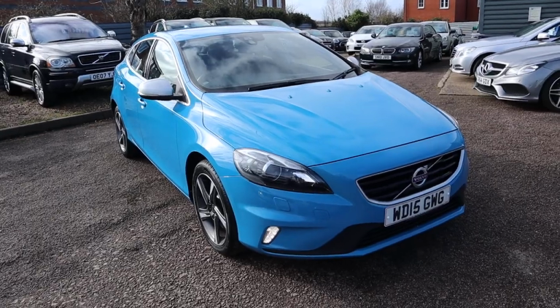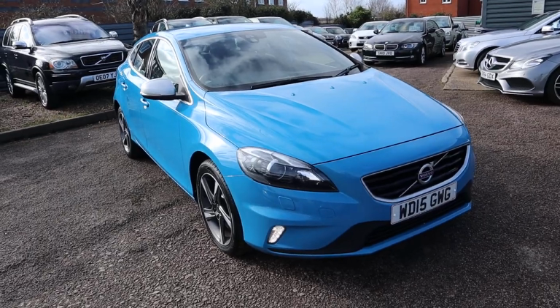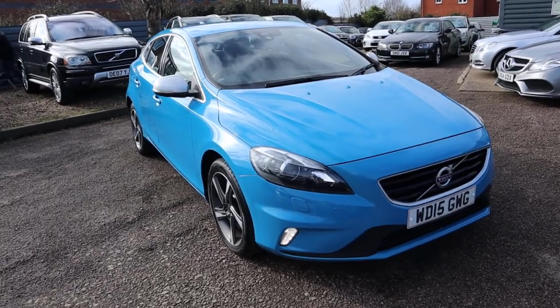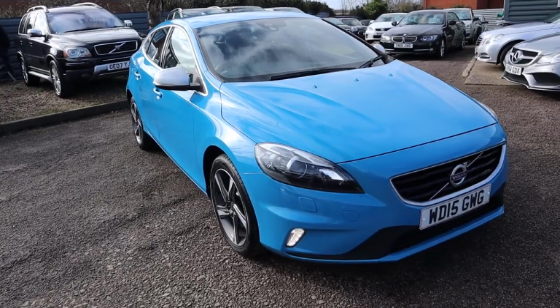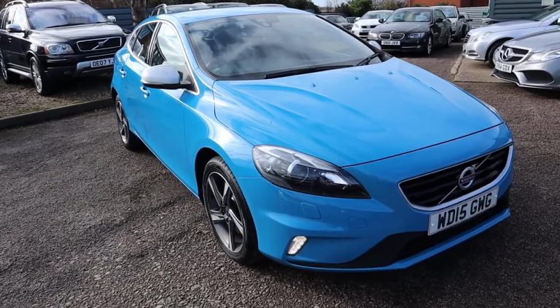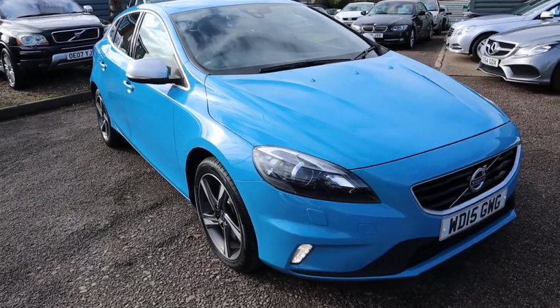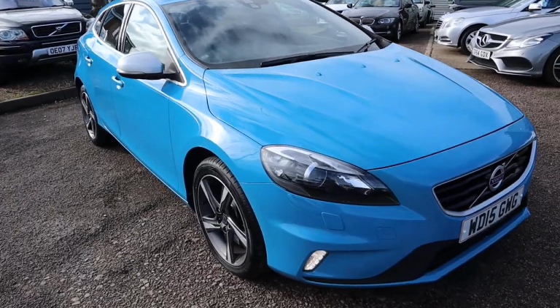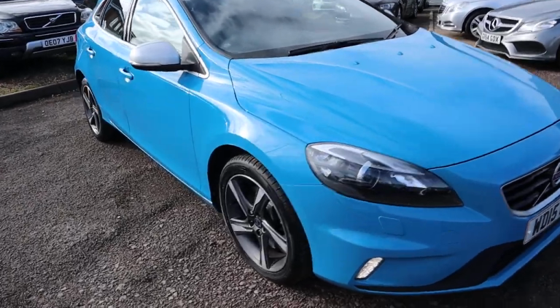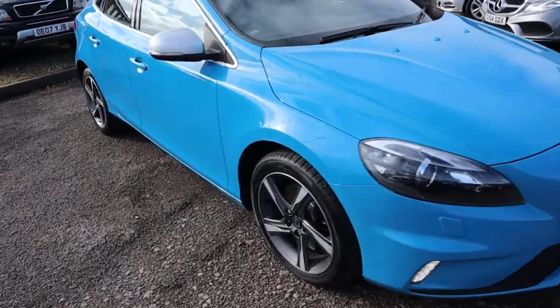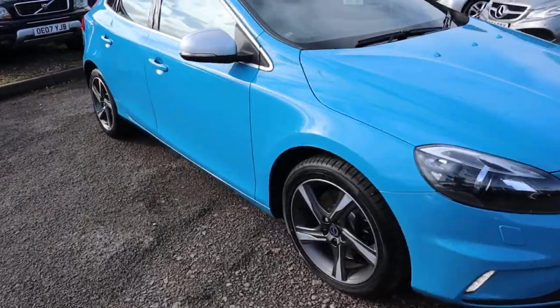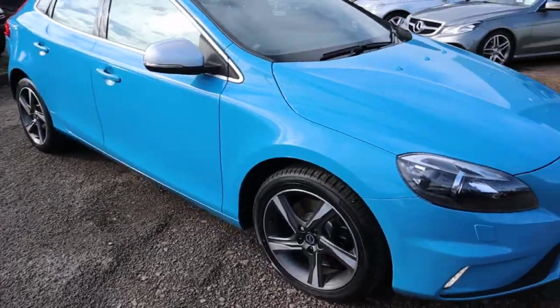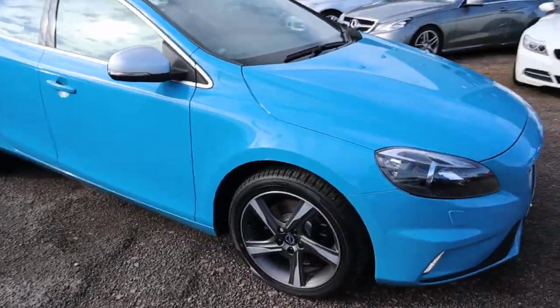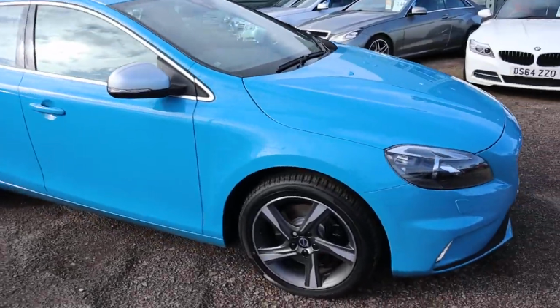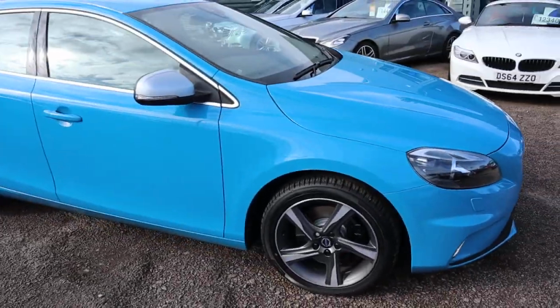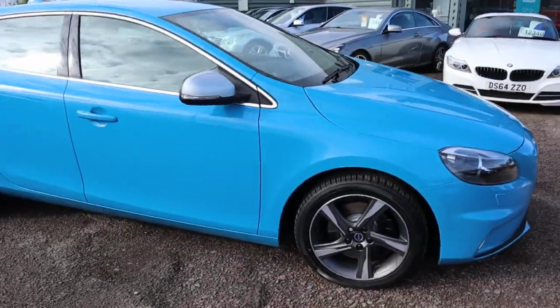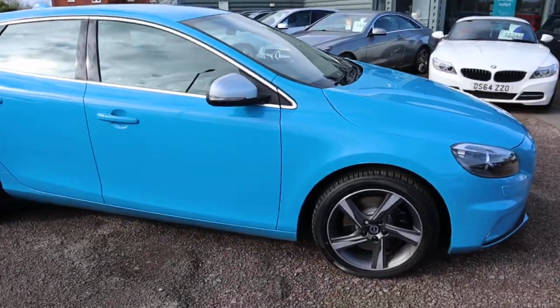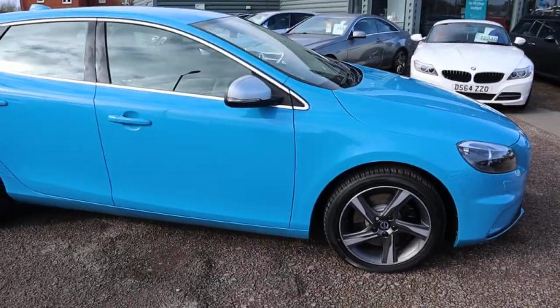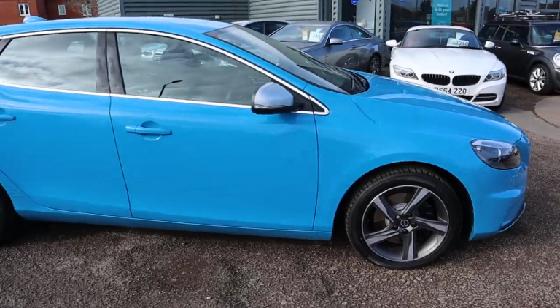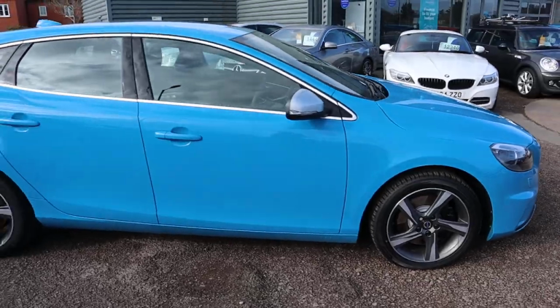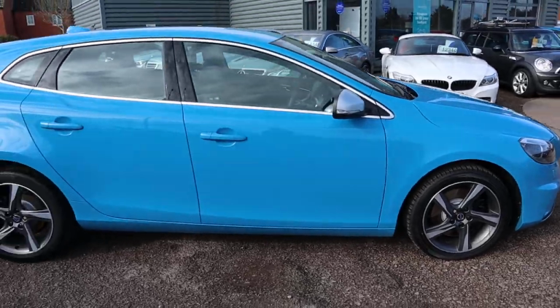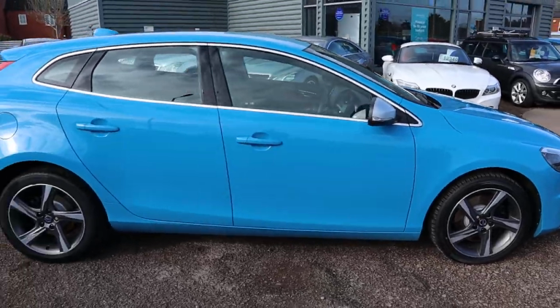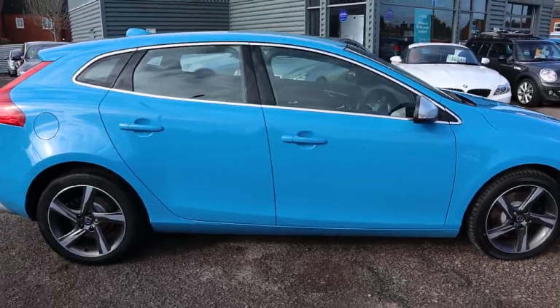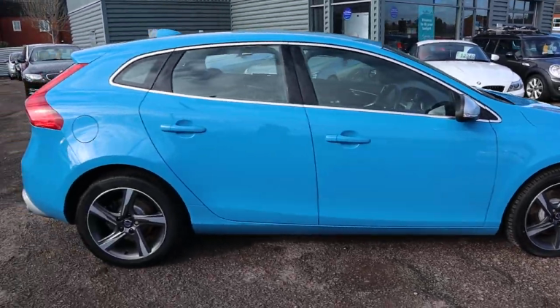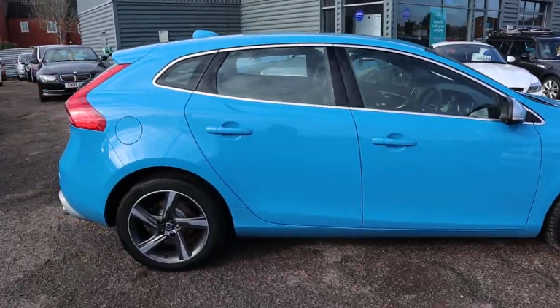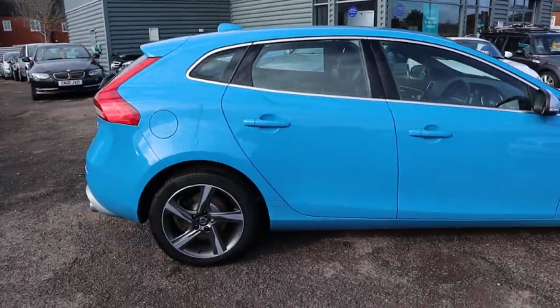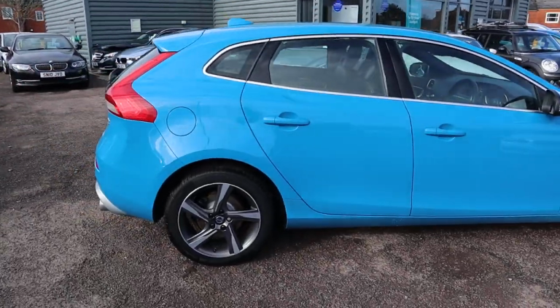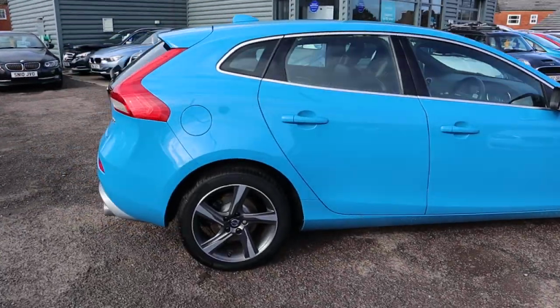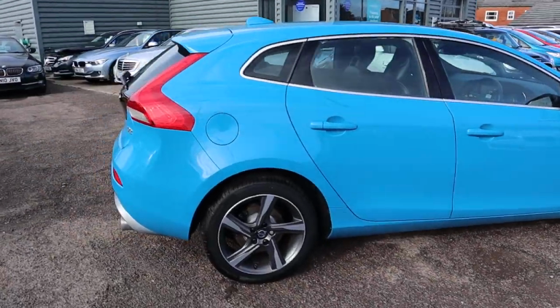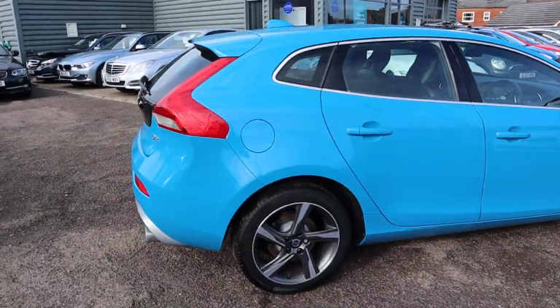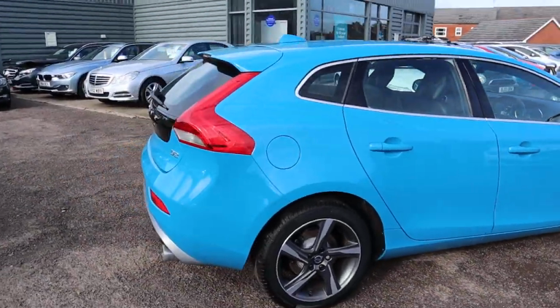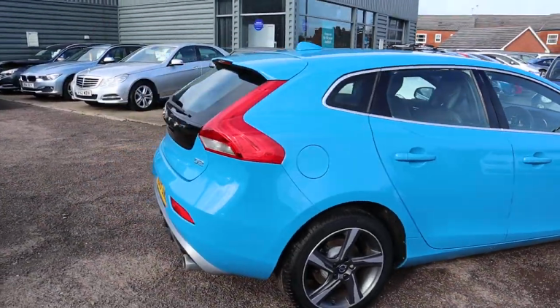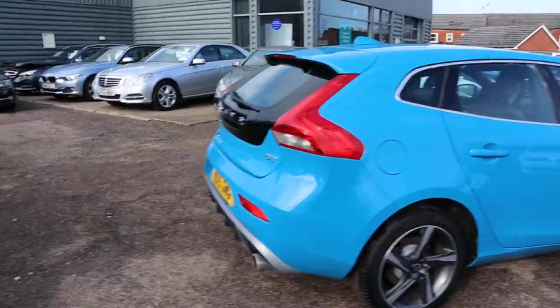Welcome to Country Car, my name's Tom. Brand new to stock is this gorgeous Volvo V40. I think I'm in love. This car is beautiful.